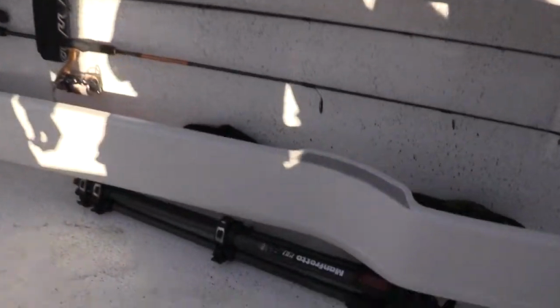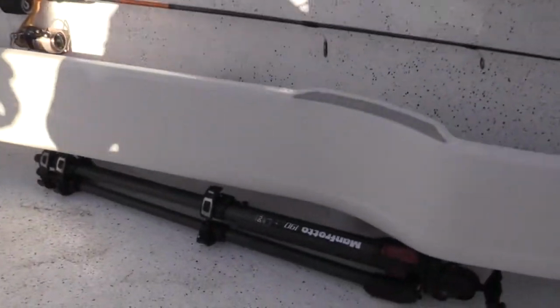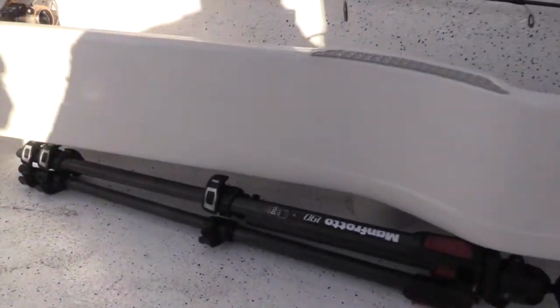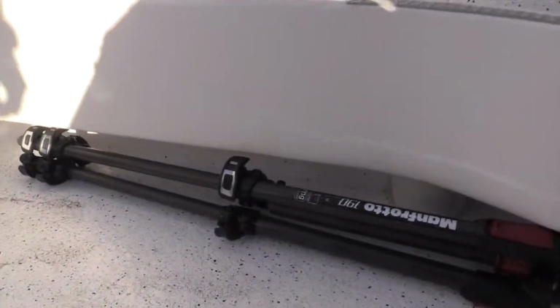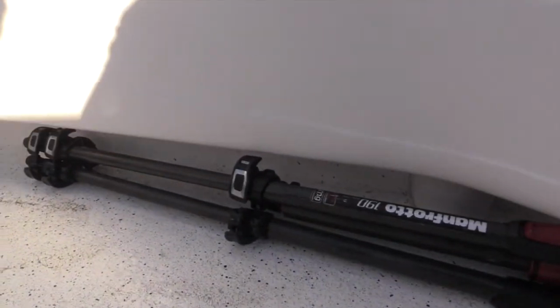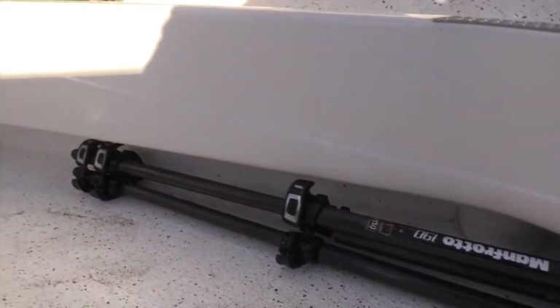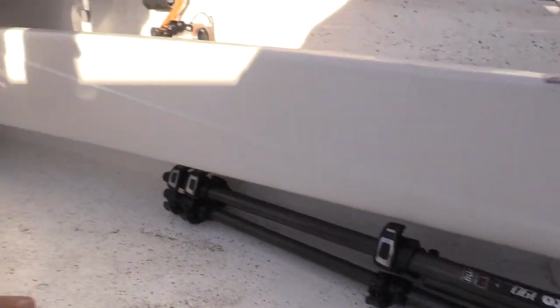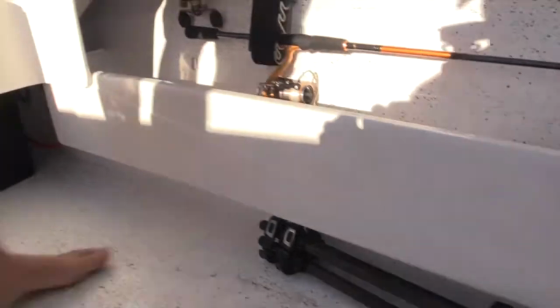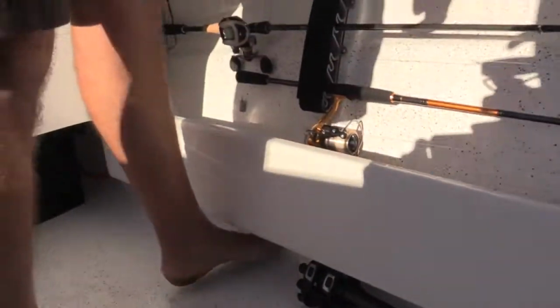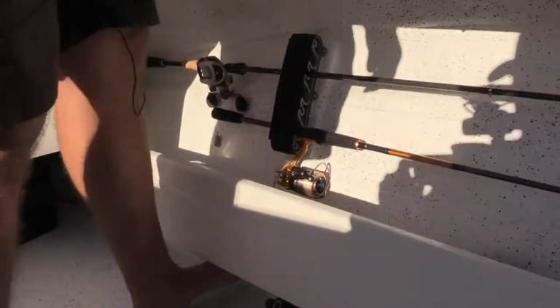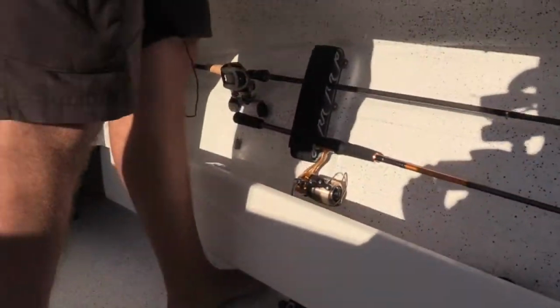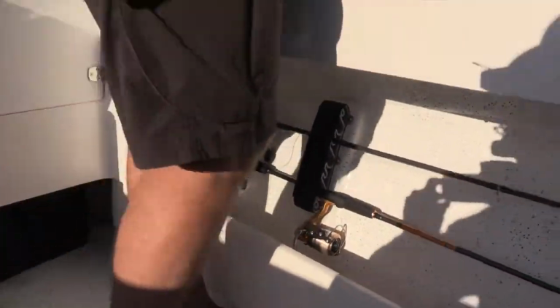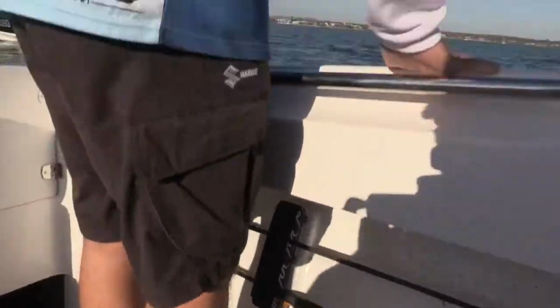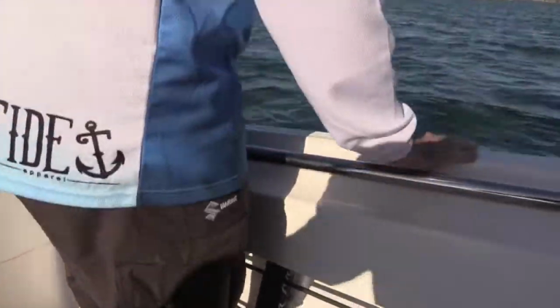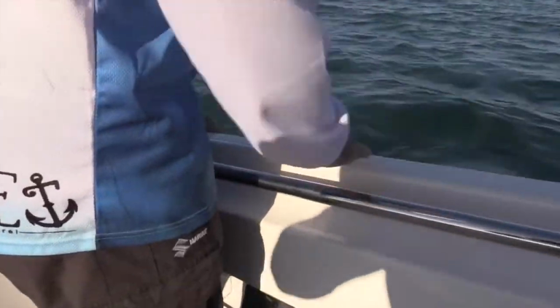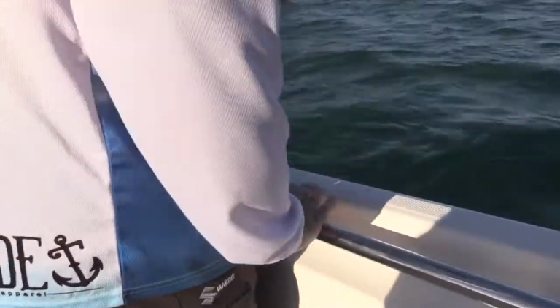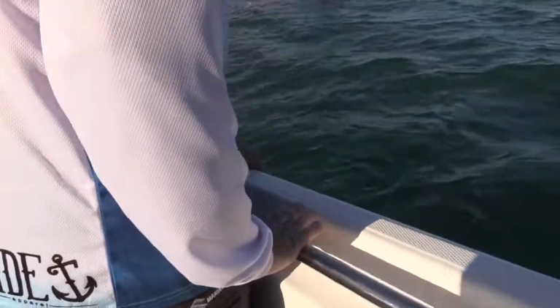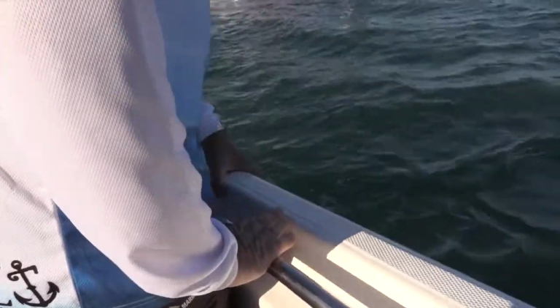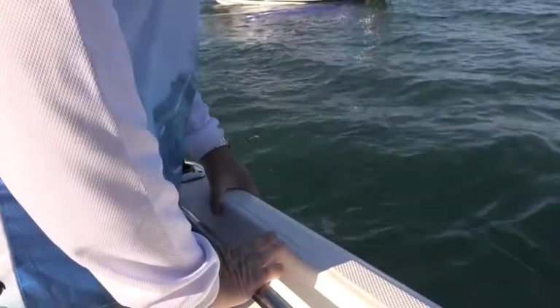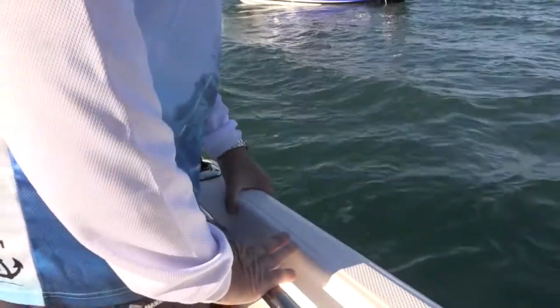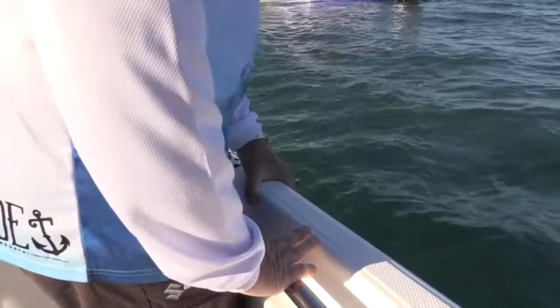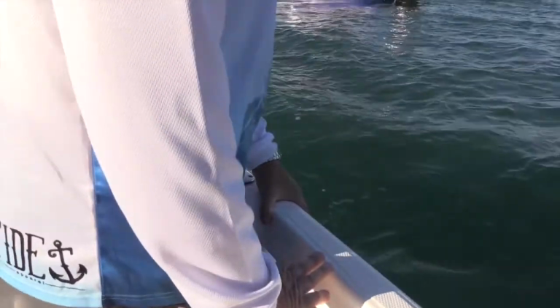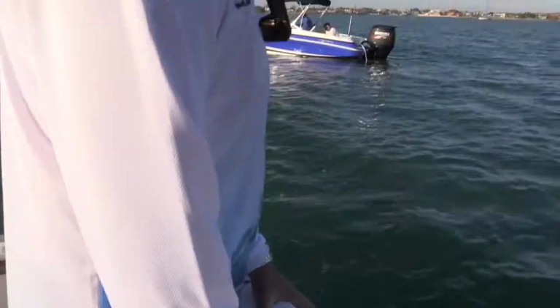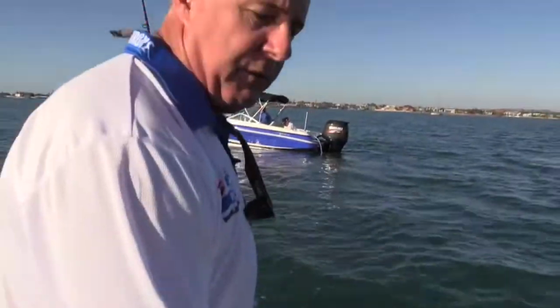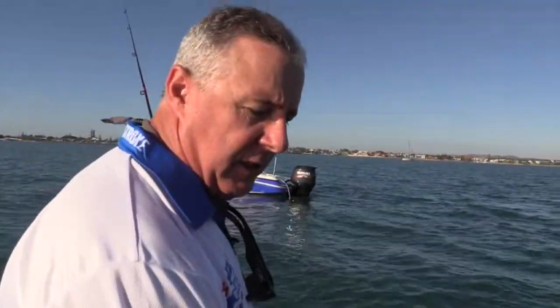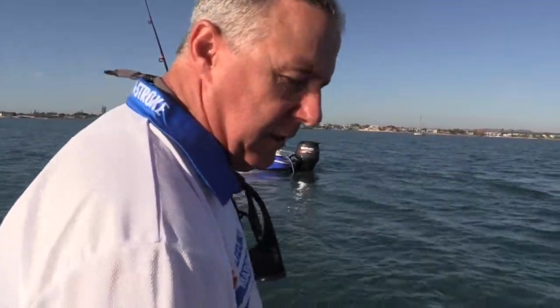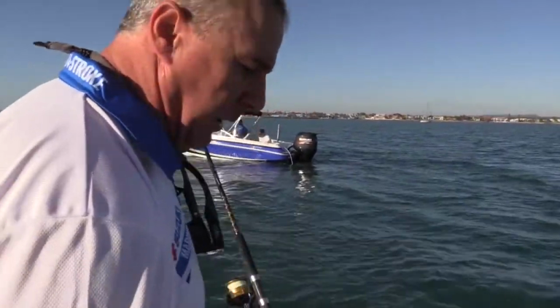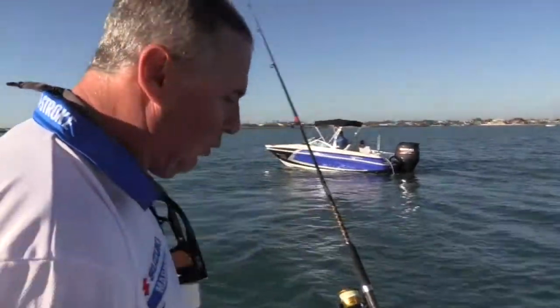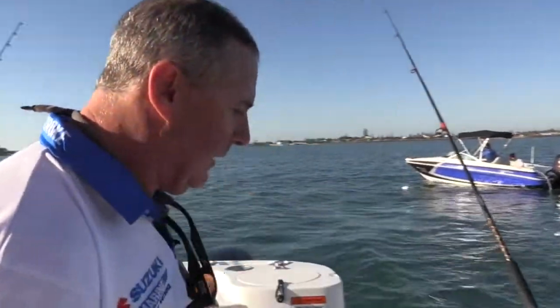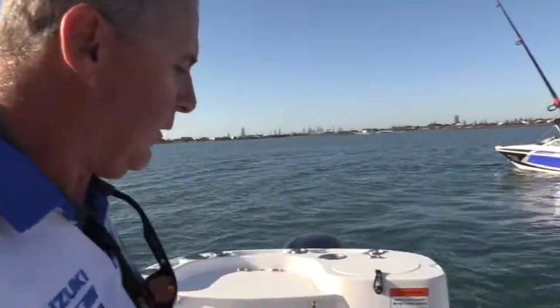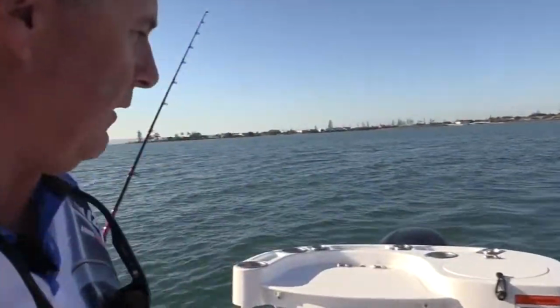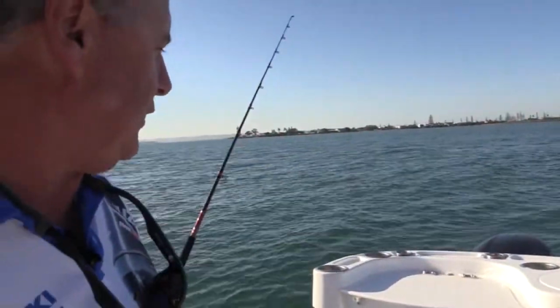This boat also has deep and good foot holdings for when you're fighting a fish out wide. It is quite high — you can get your feet underneath, so in a bit of a sea you're well supported. Nice safety feature.